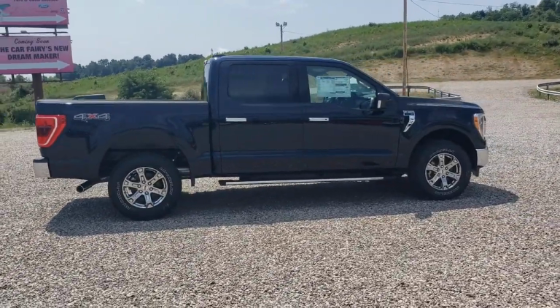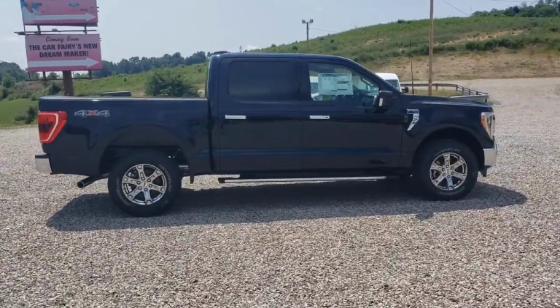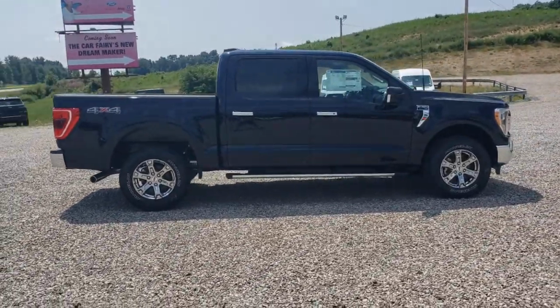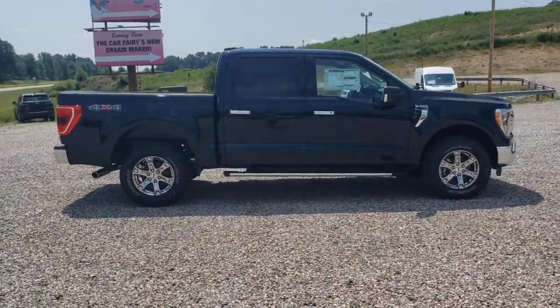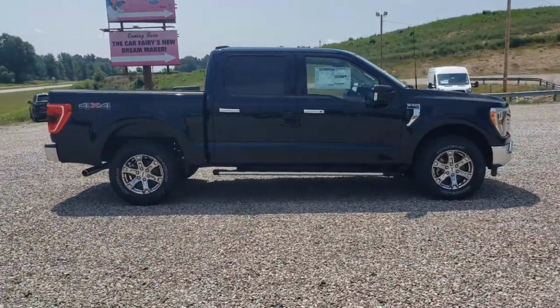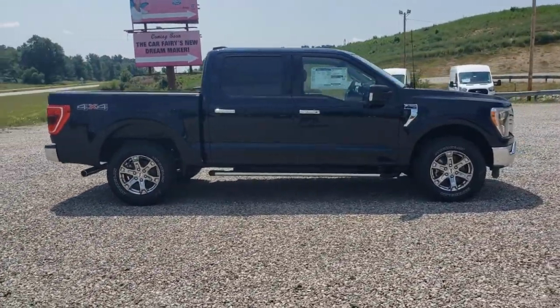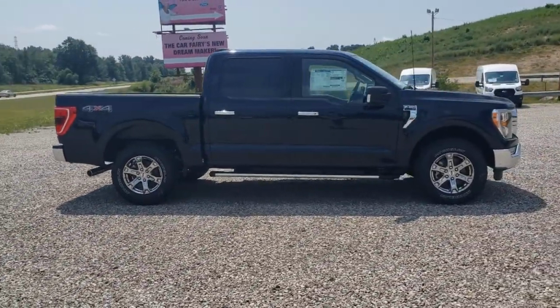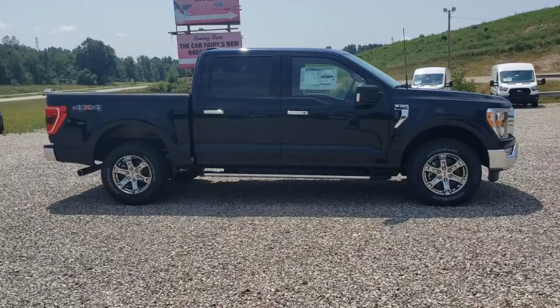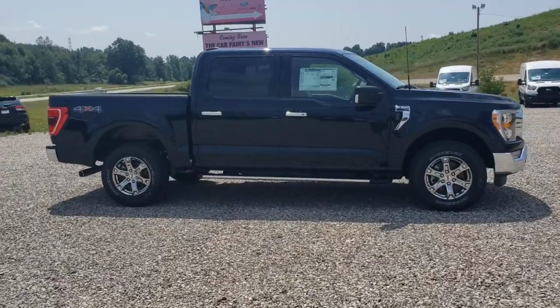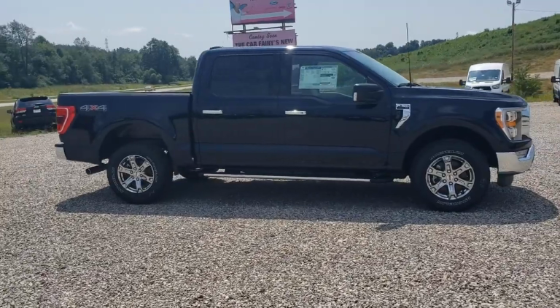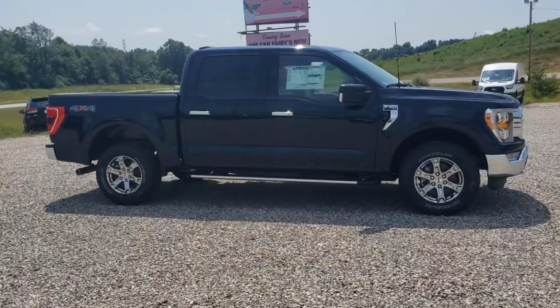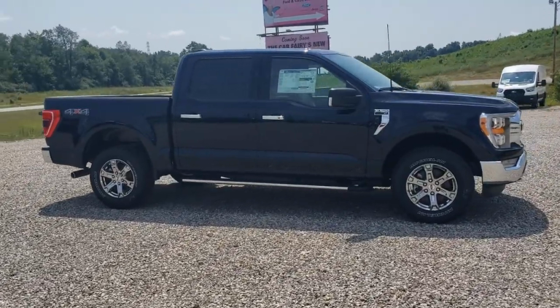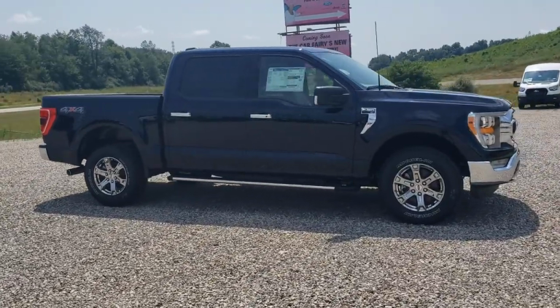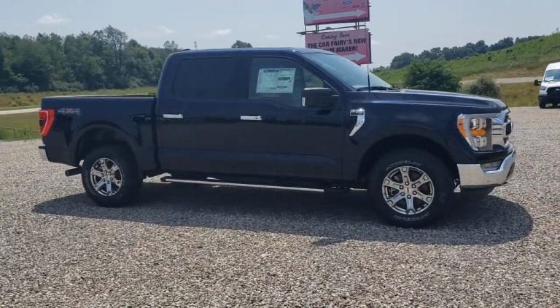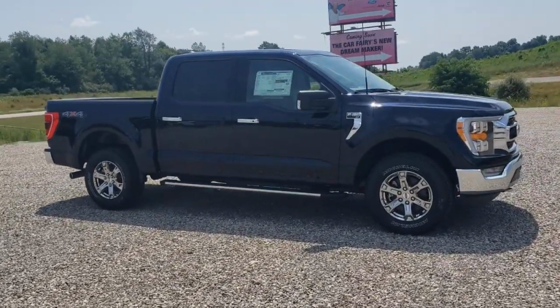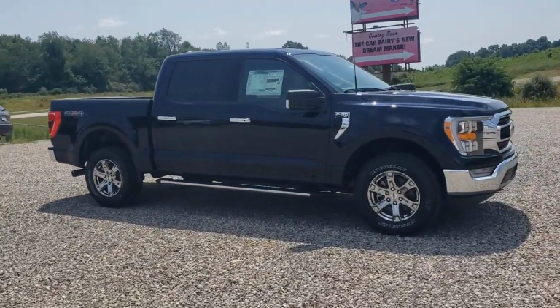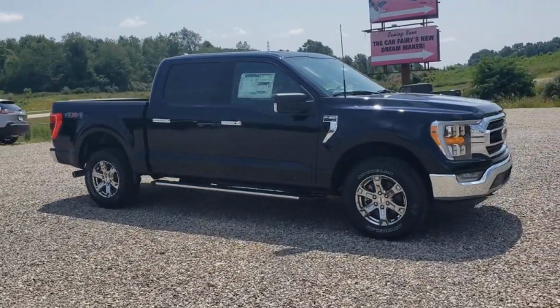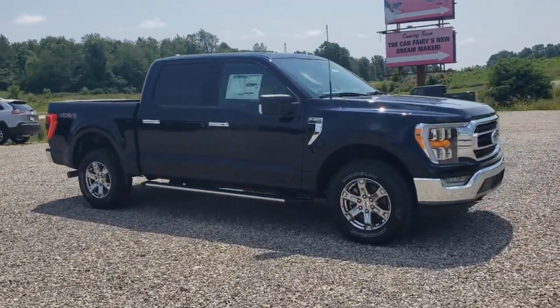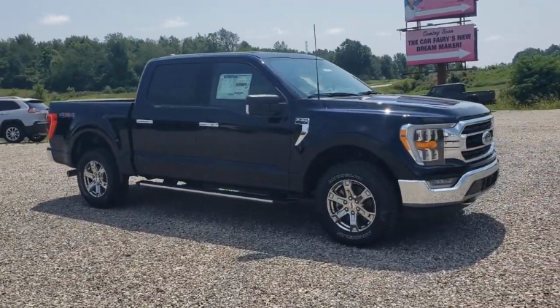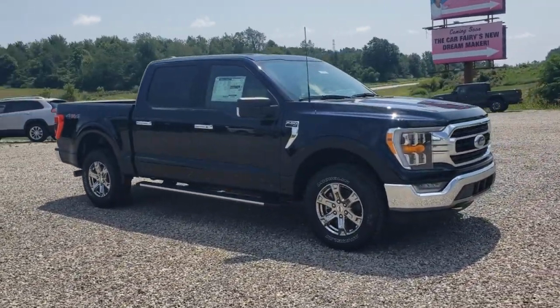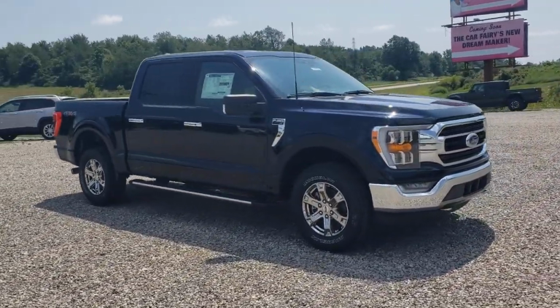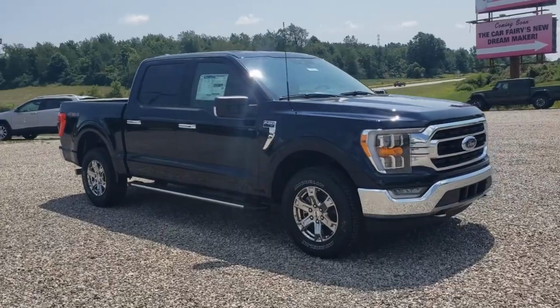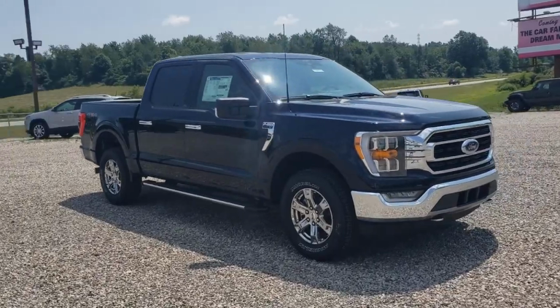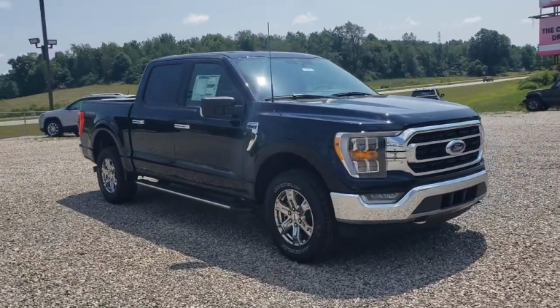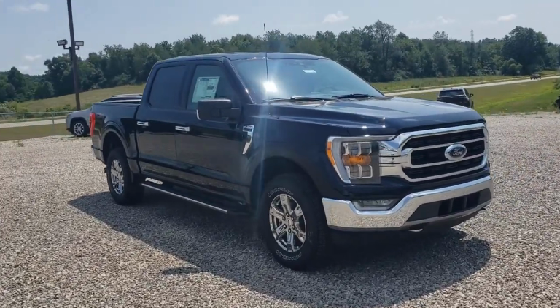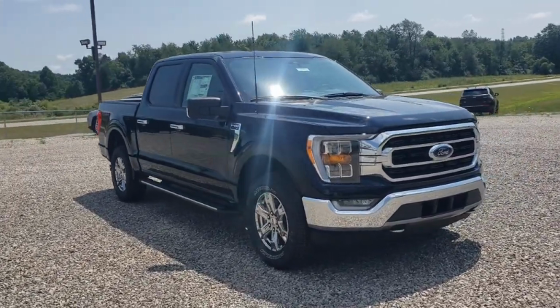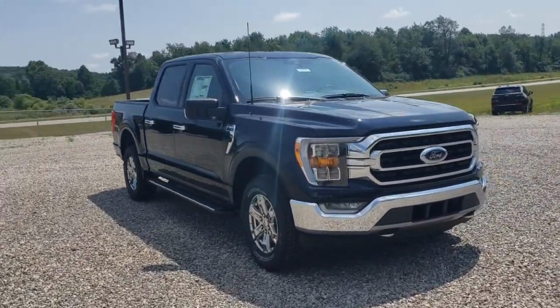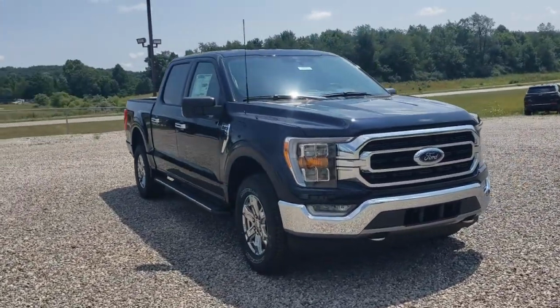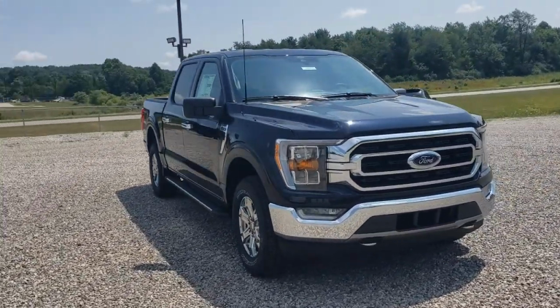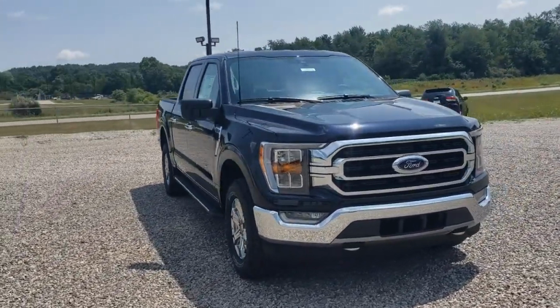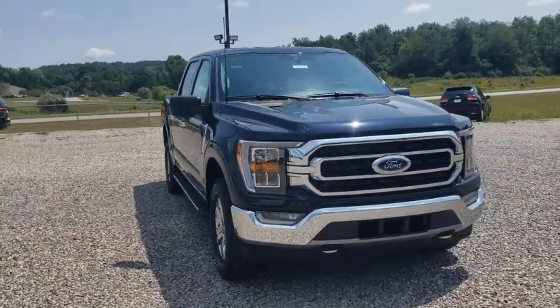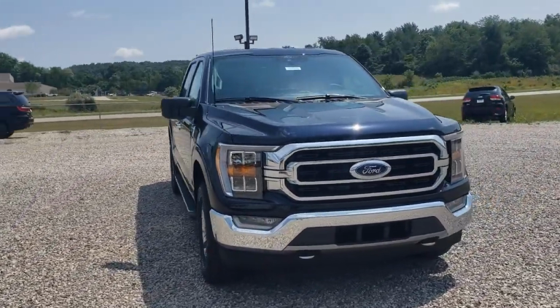Don't miss the opportunity to get into this F-150, the pickup that's at the head of its class. Our team will give you an outstanding test drive experience. Stop in today. We'll see you then. Thank you.